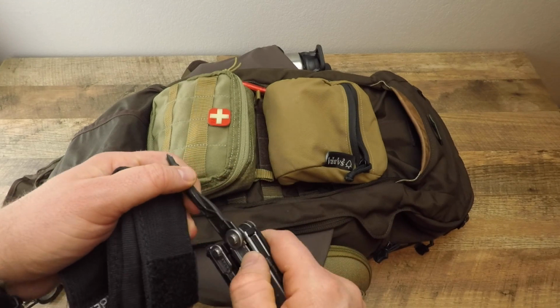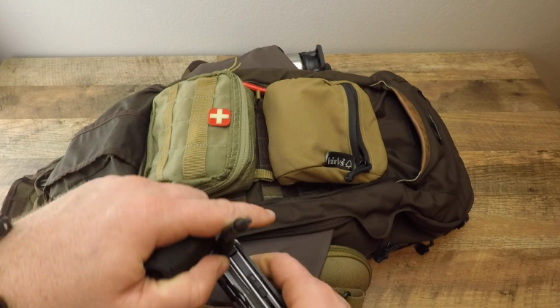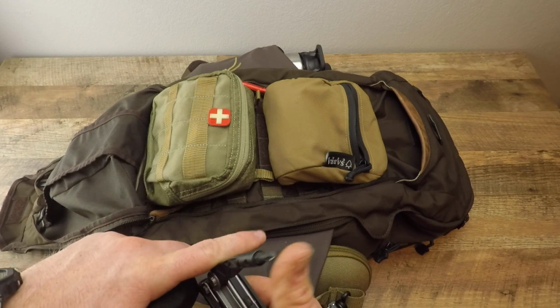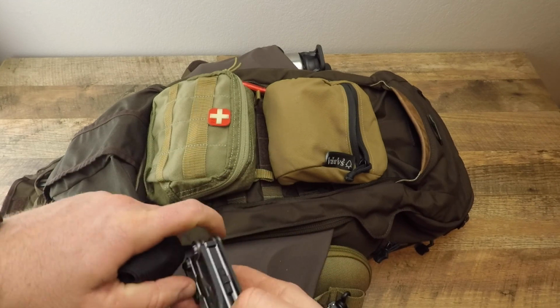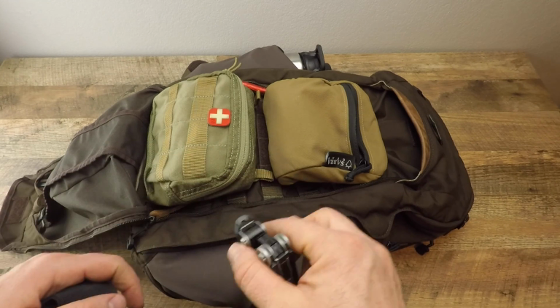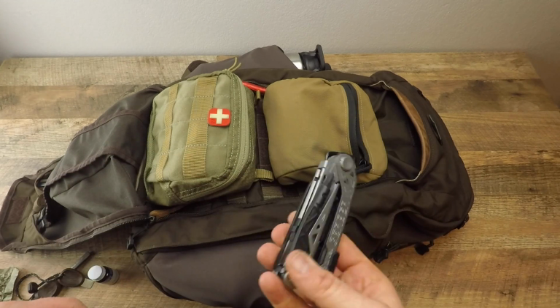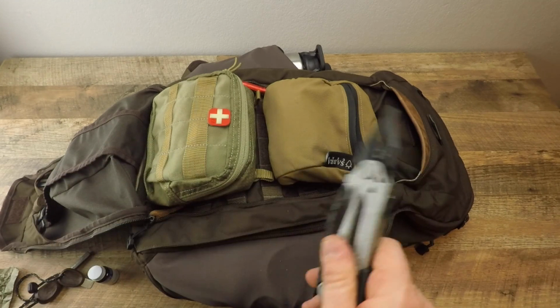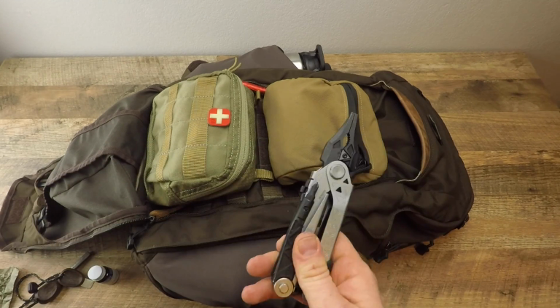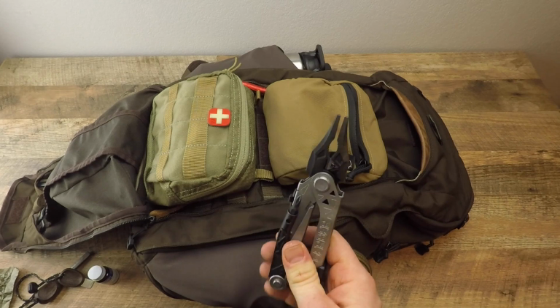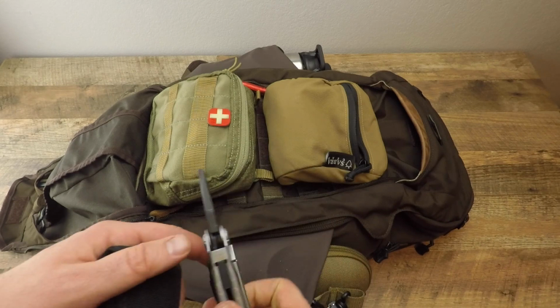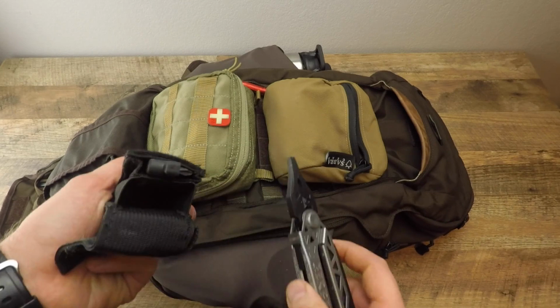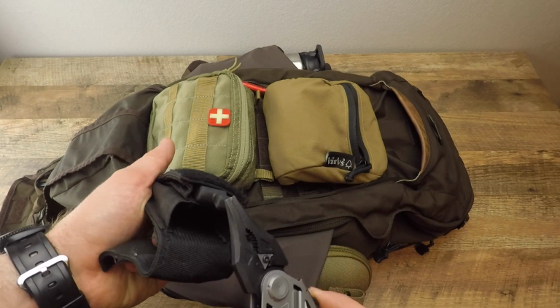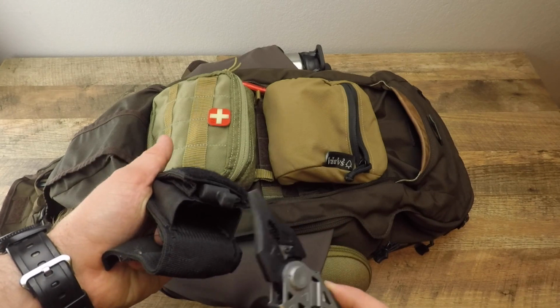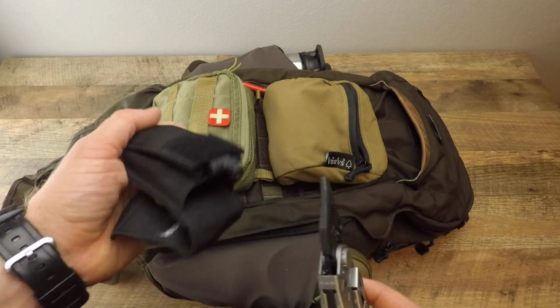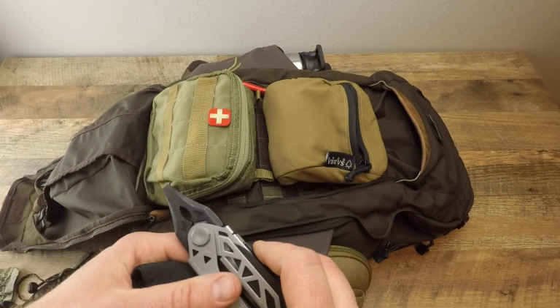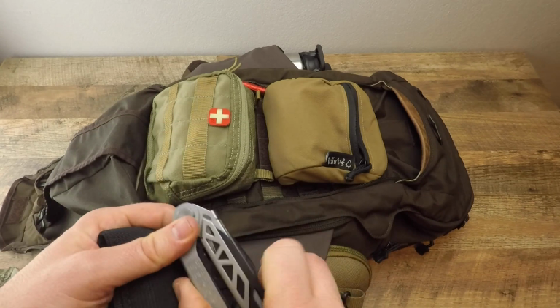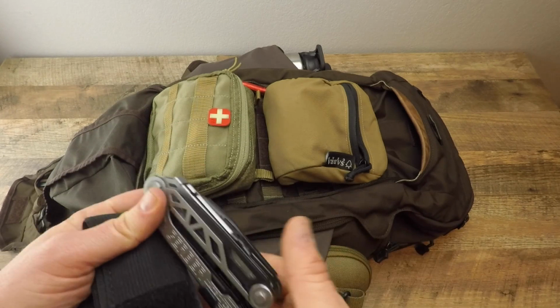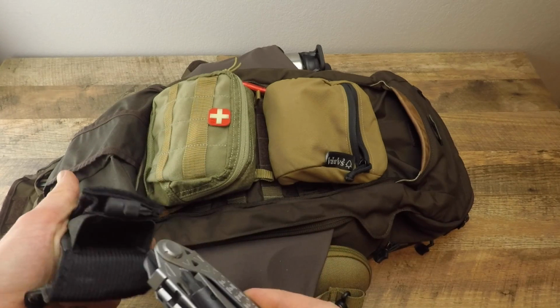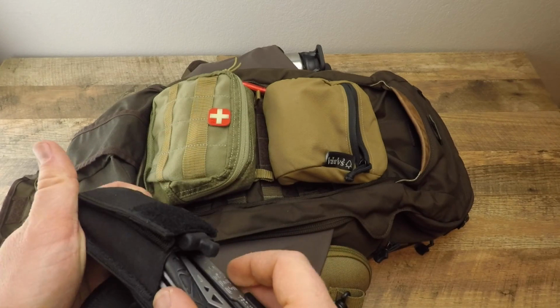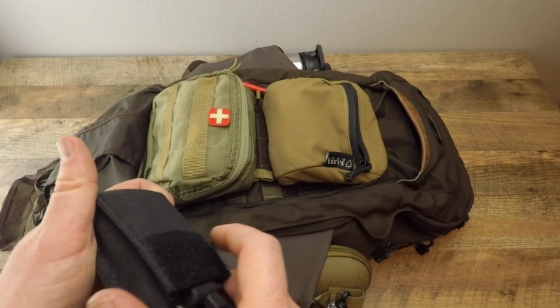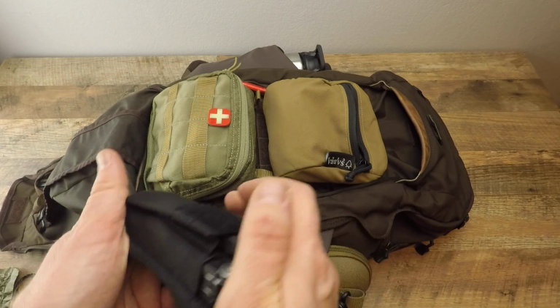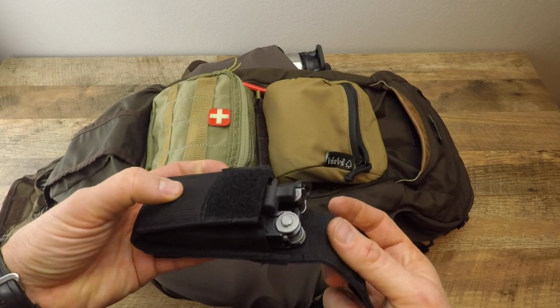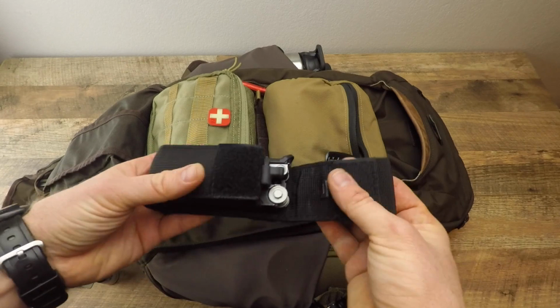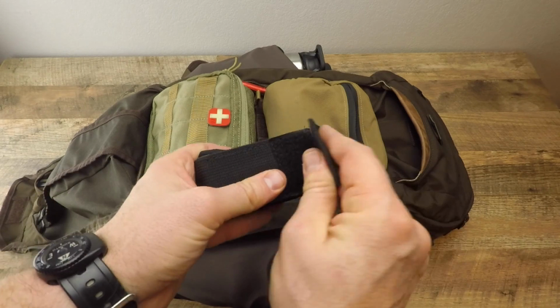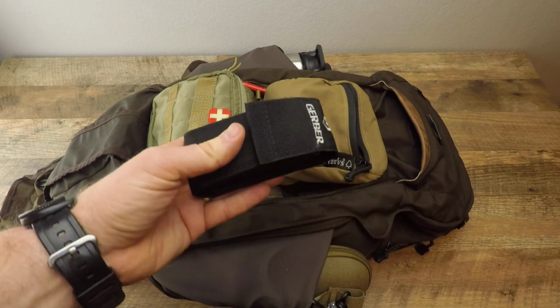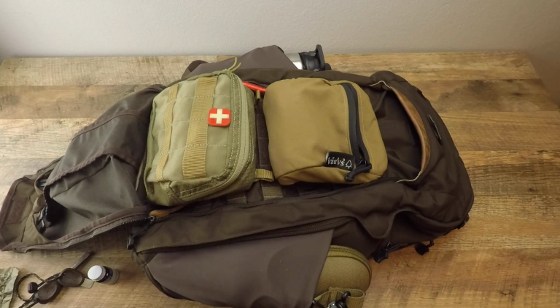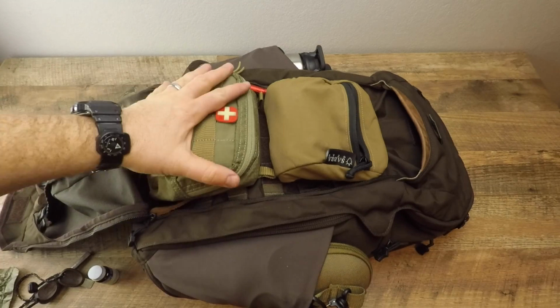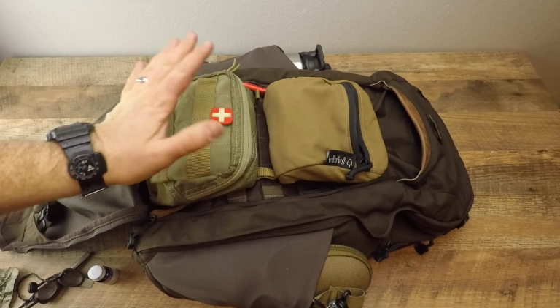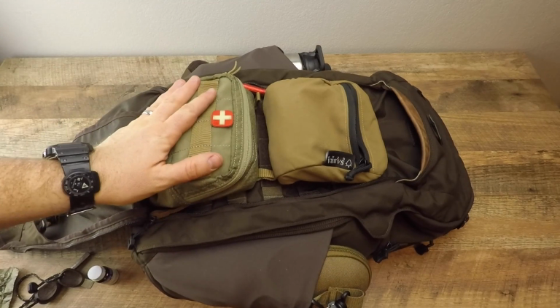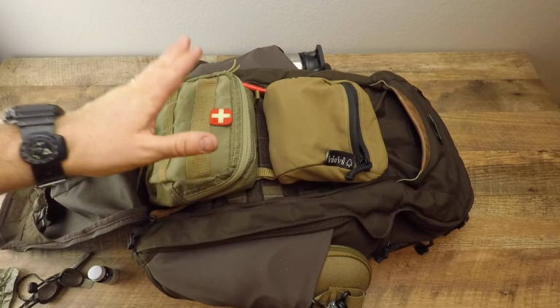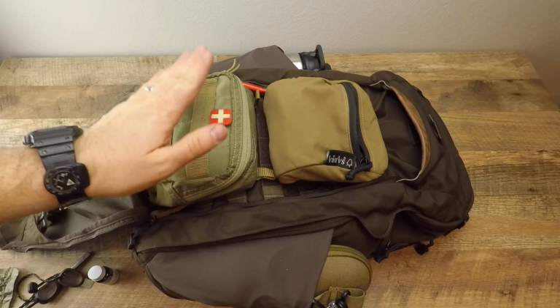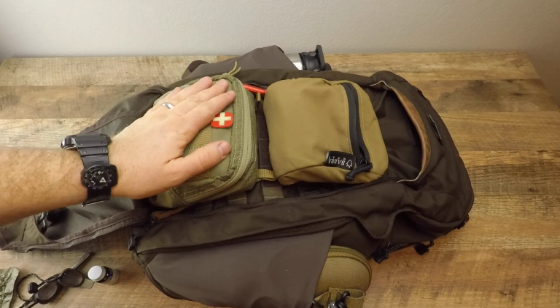The Gerber Center Drive is what I'd call a medium-duty multi-tool. The screwdriver bit is epic, the one-handed deployment on the pliers is great, and the bit kit is a huge plus. The fact that they use standard hex head bits rather than proprietary ones is awesome.